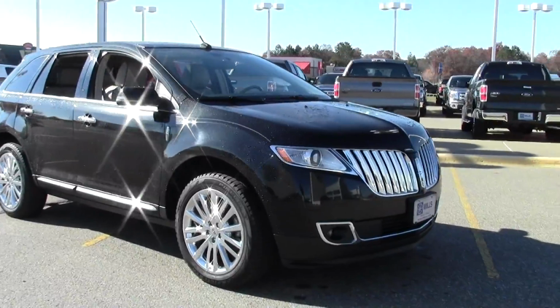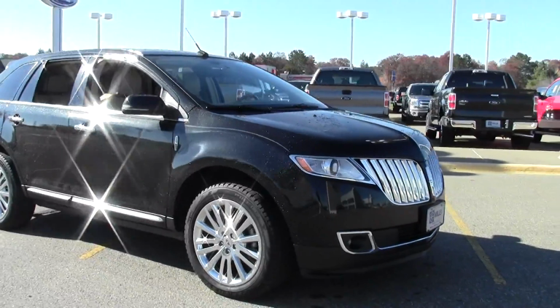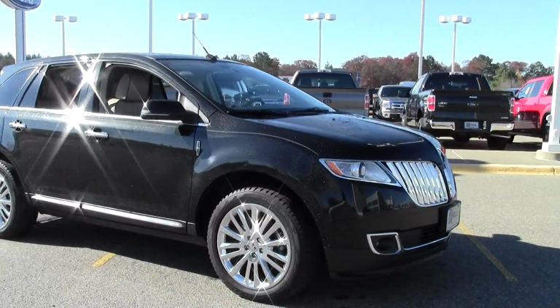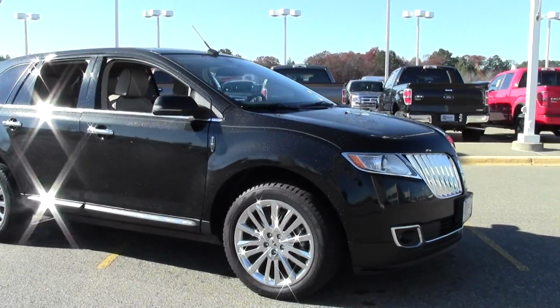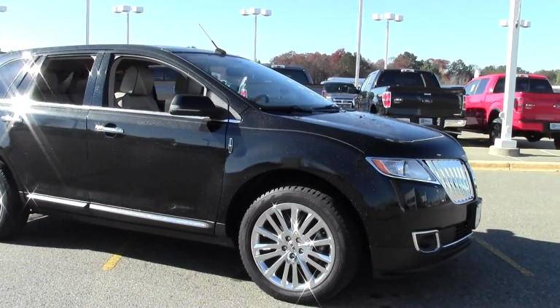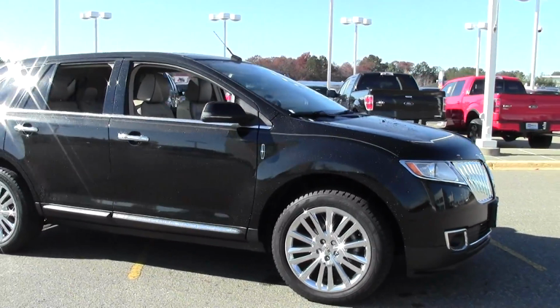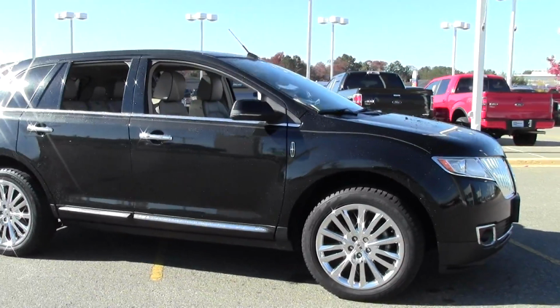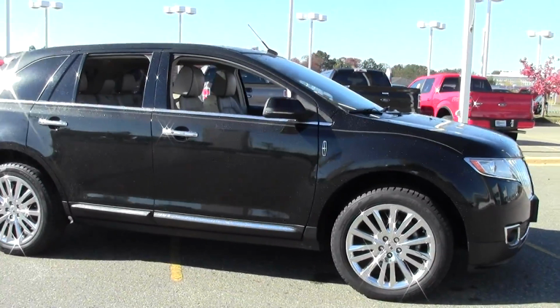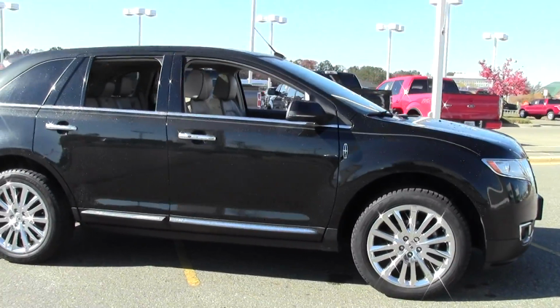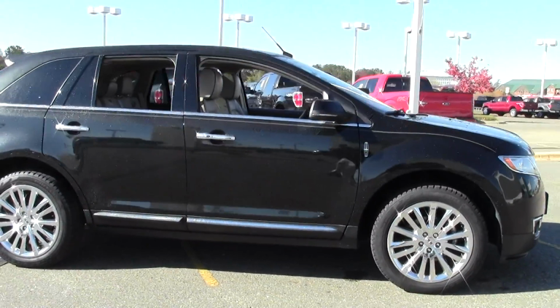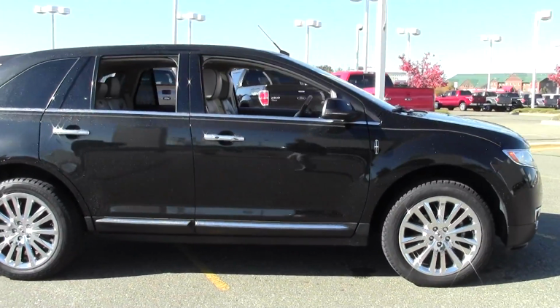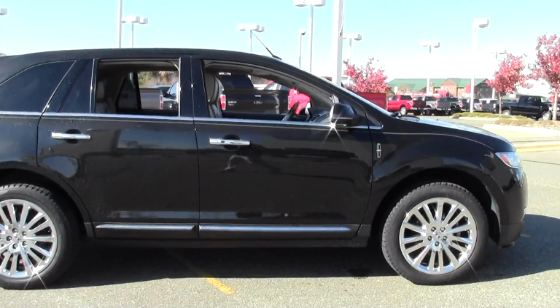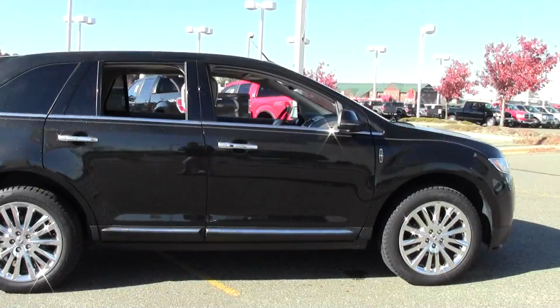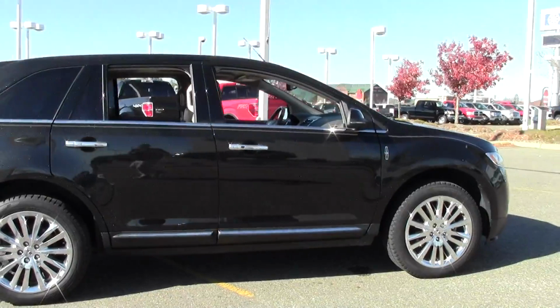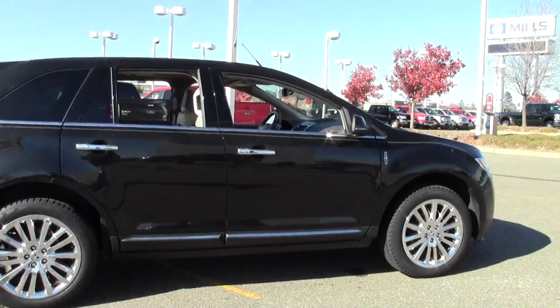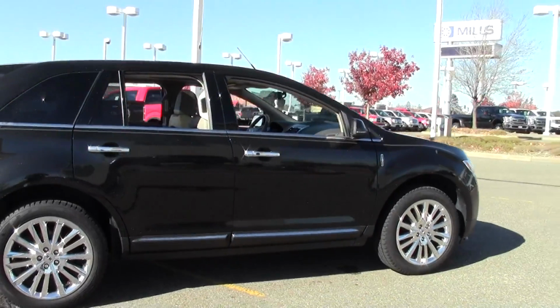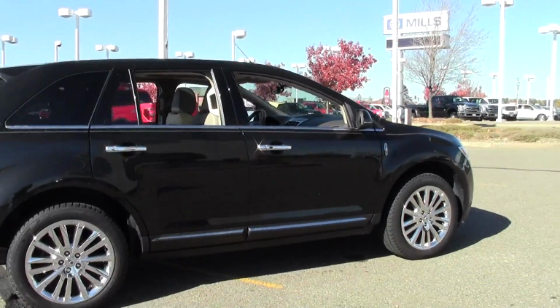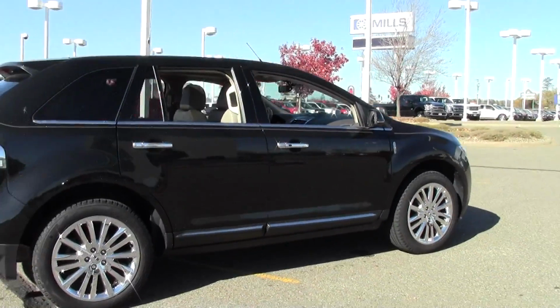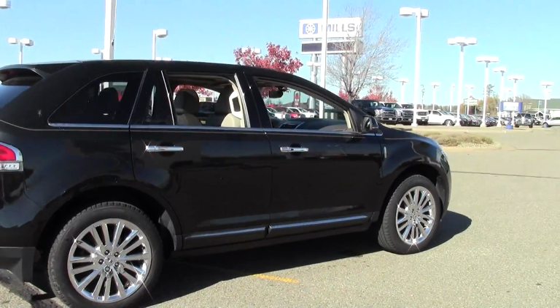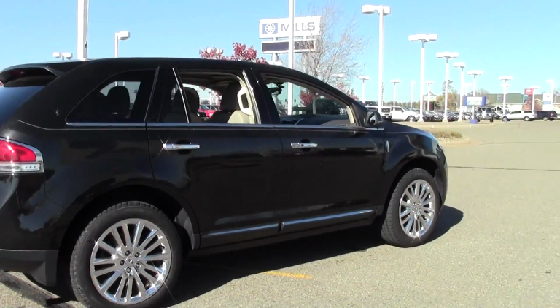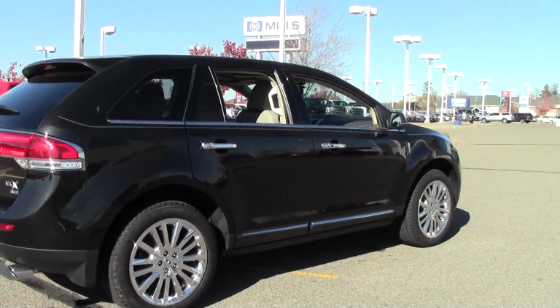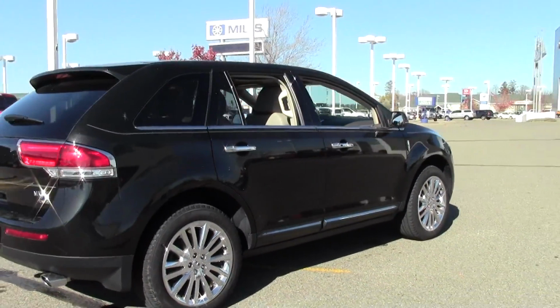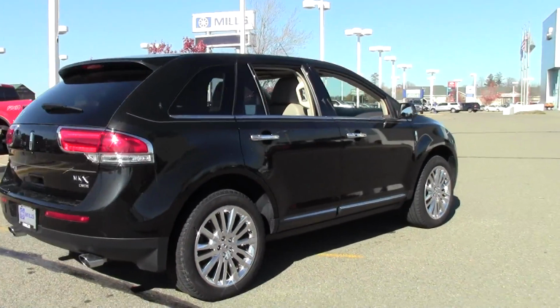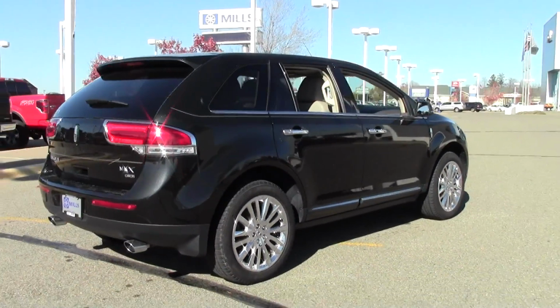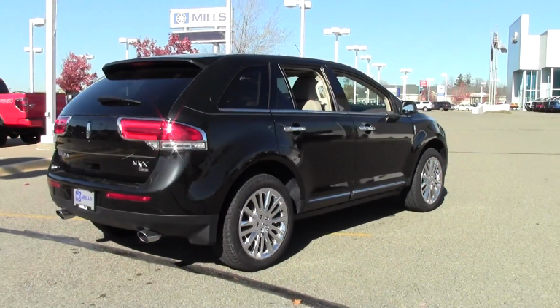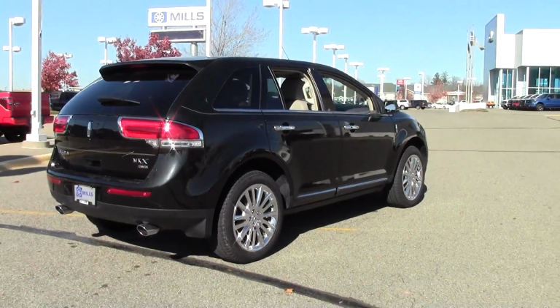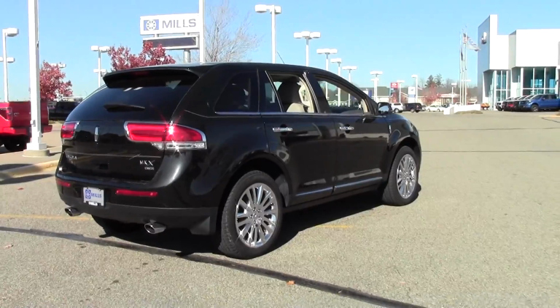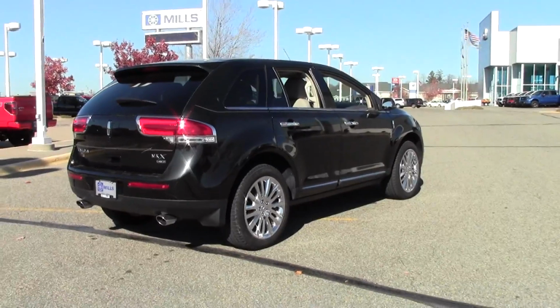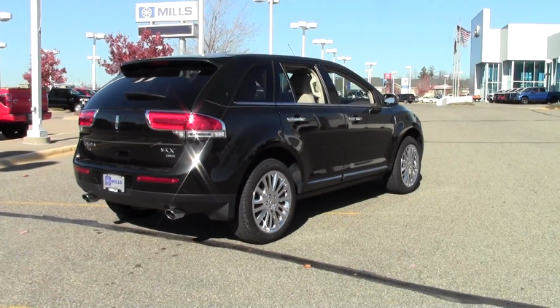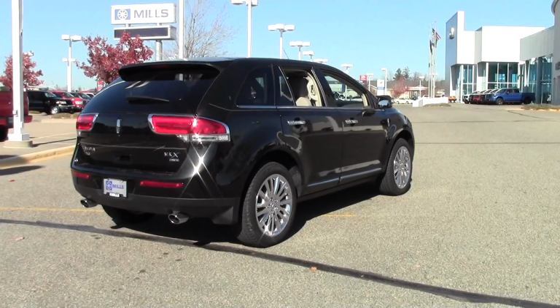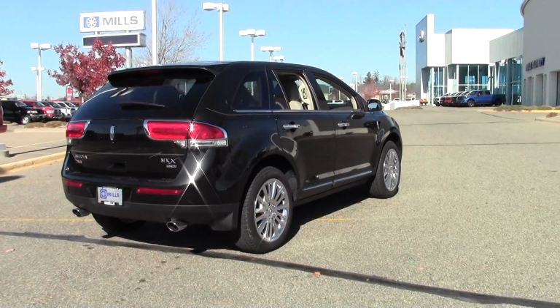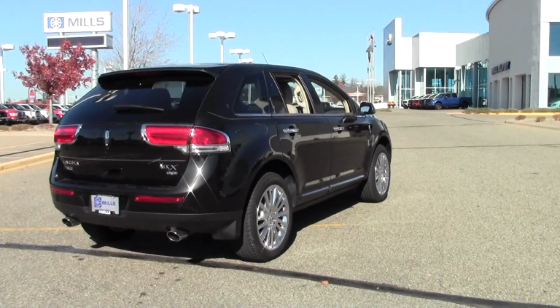I pulled this one off the lot. It's a 2013 Lincoln MKX, only 23,000 miles, with a beautiful tuxedo black paint job, powered by a 3.7 liter V6 rated at 23 mpg highway.